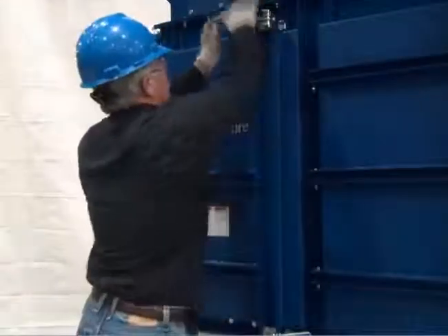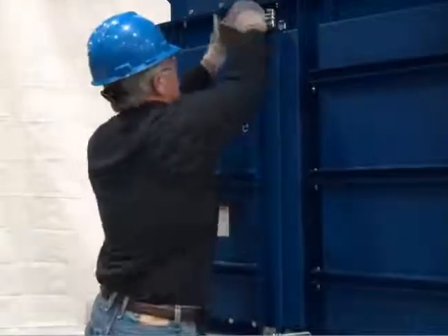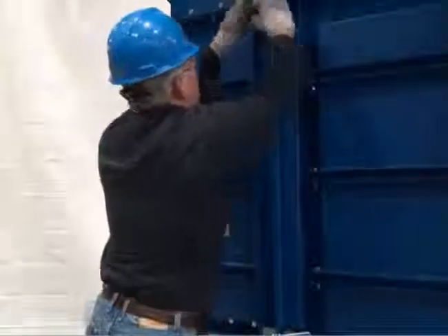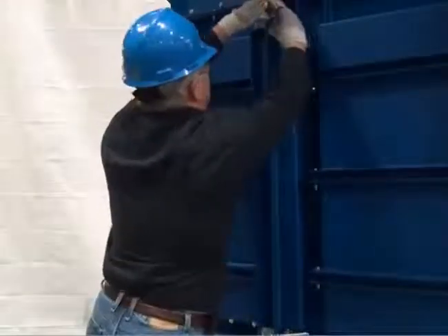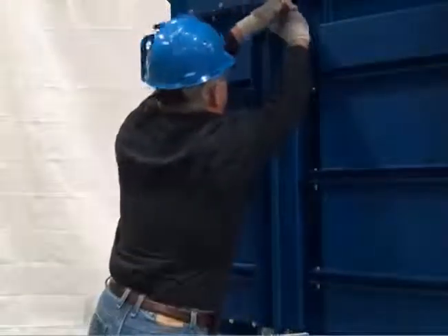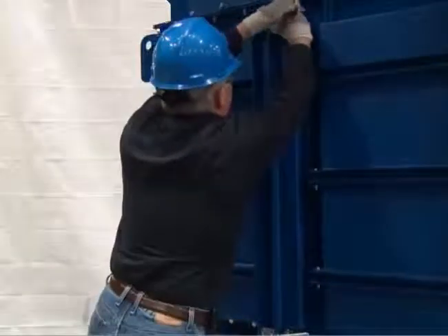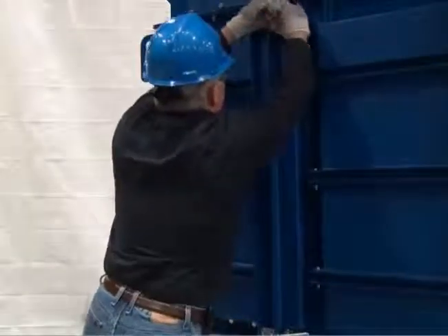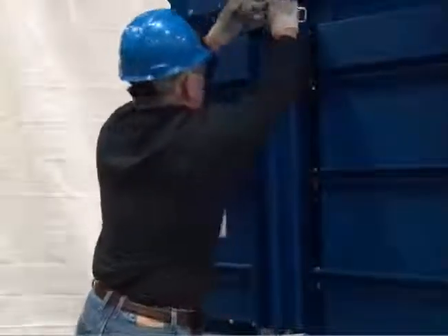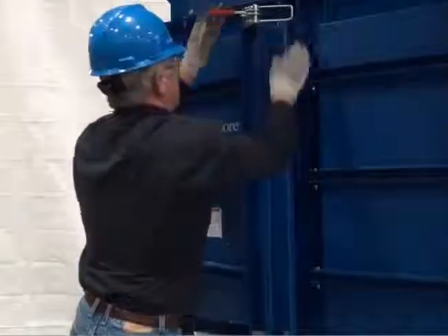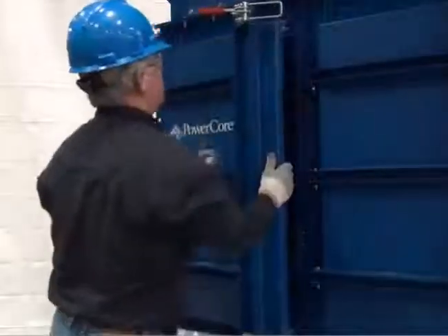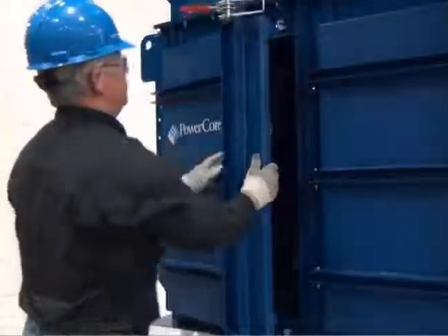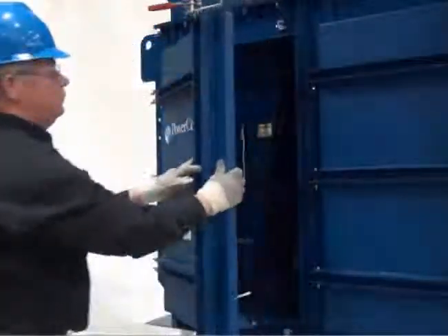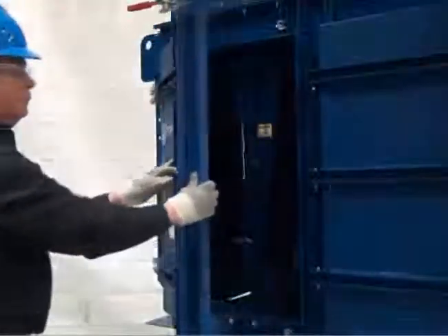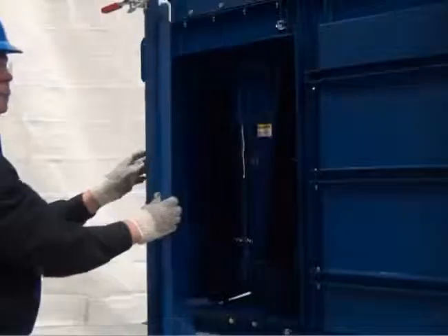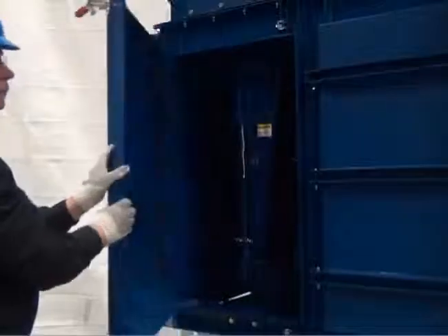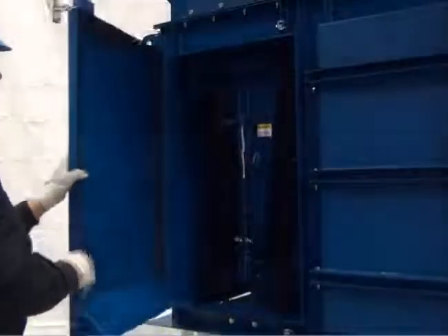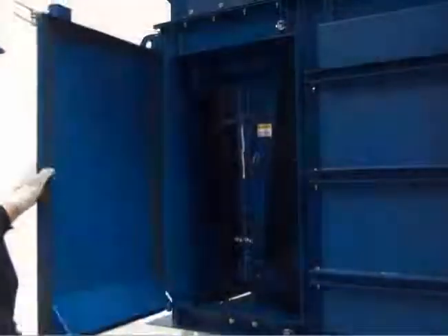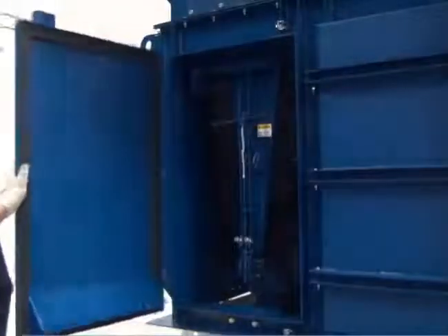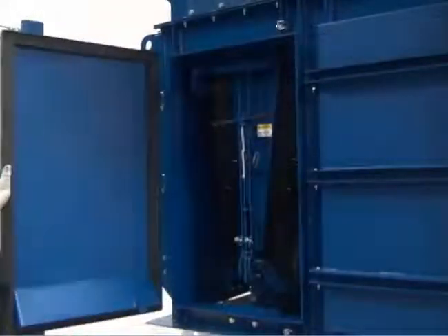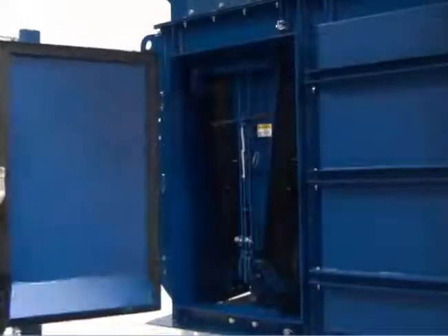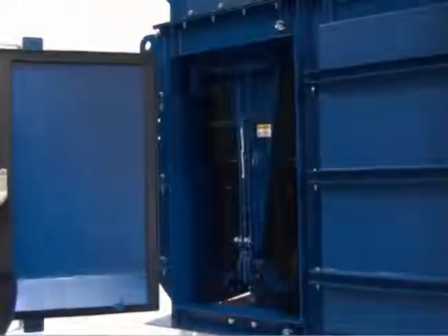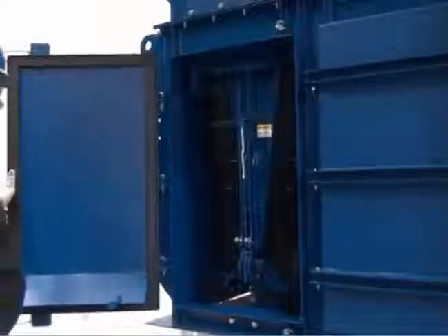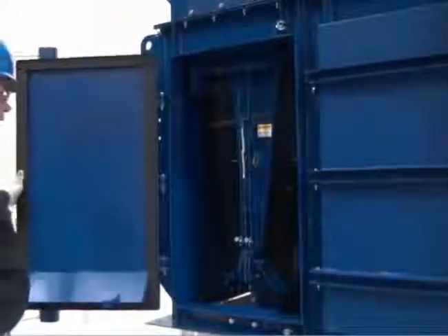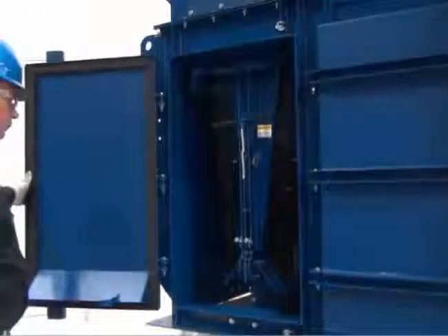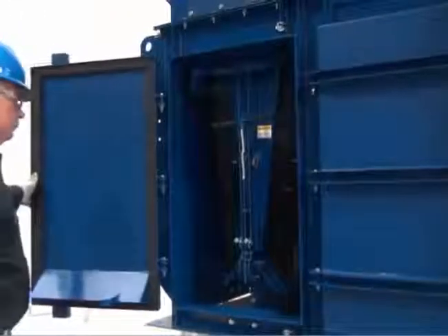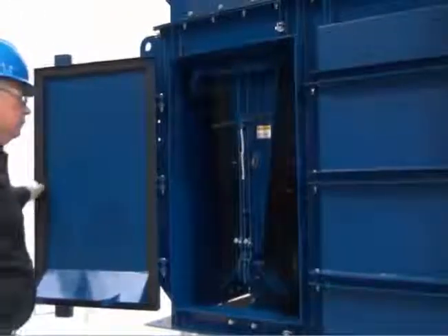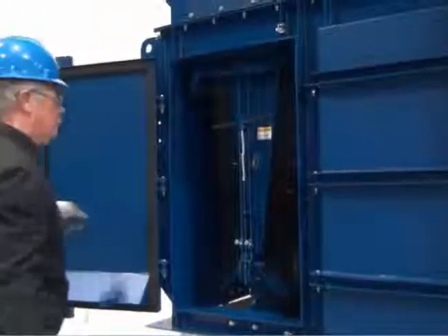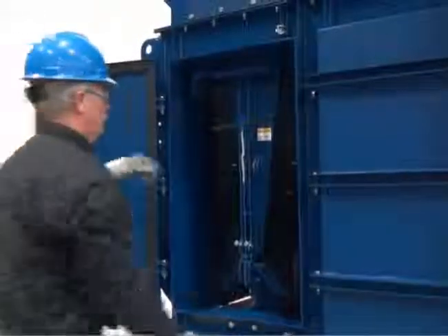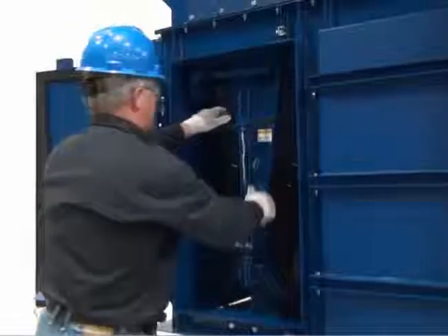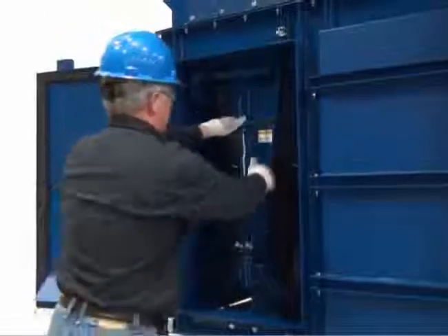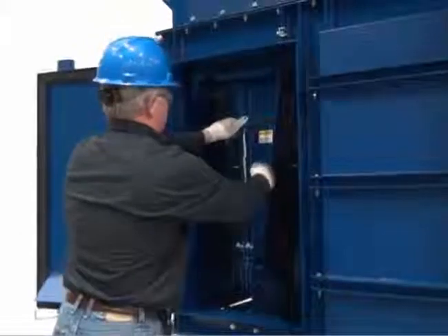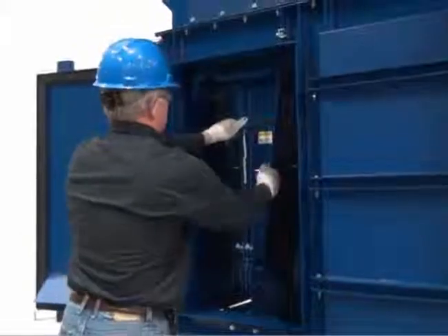First, release the latches to open the filter access door. Next, remove the lever safety pin.